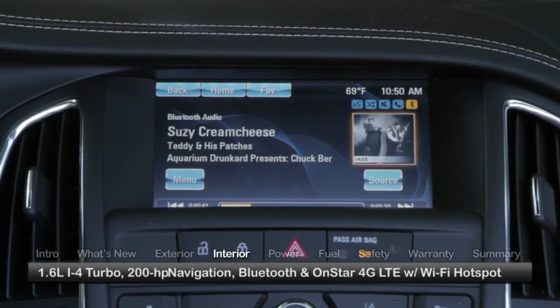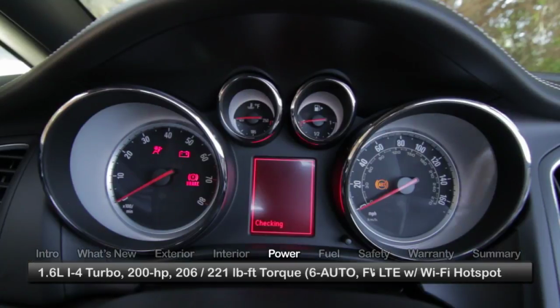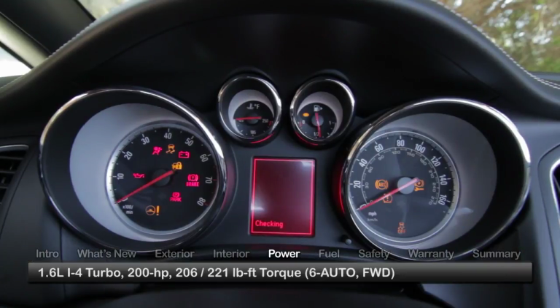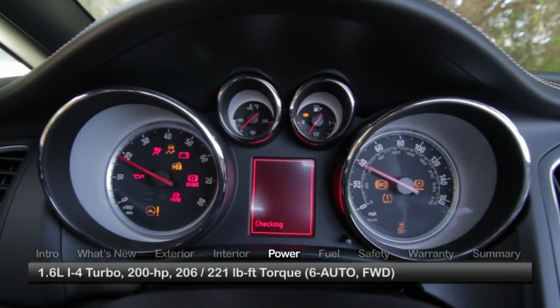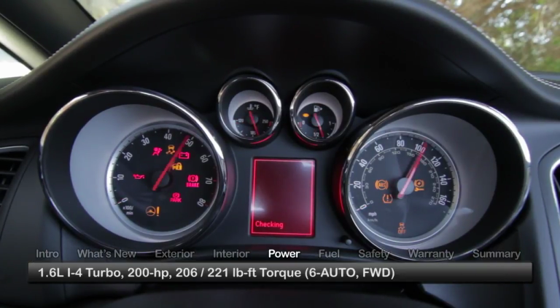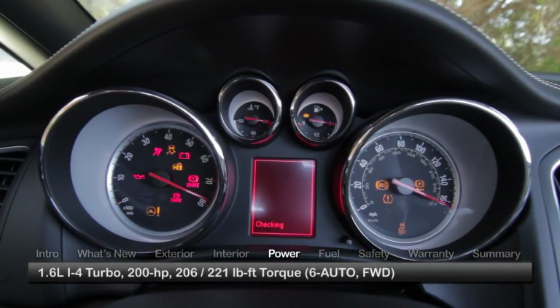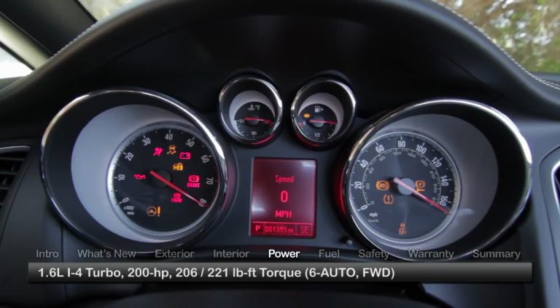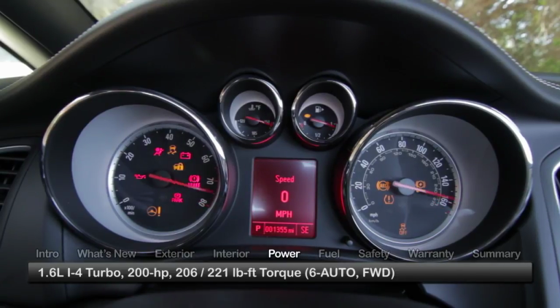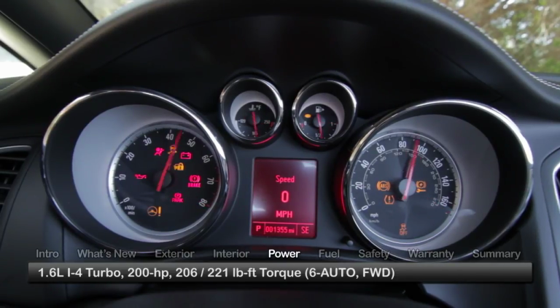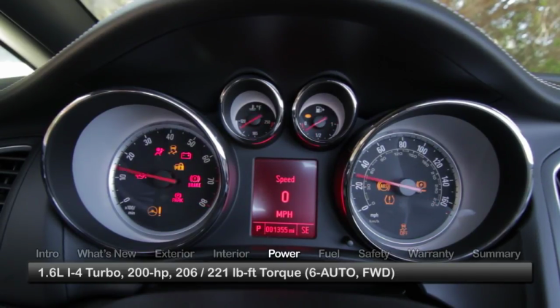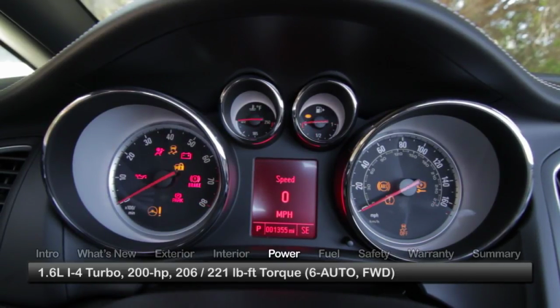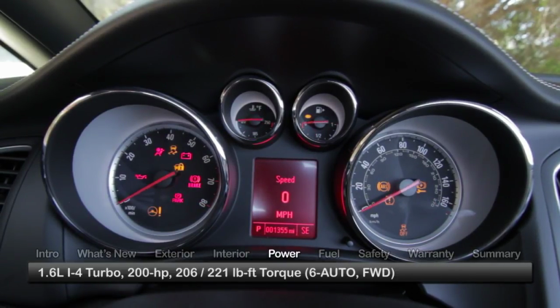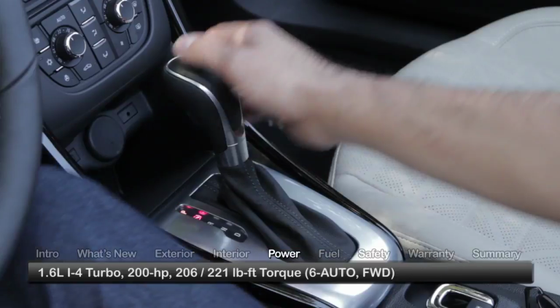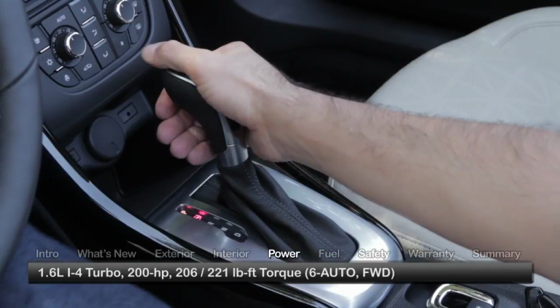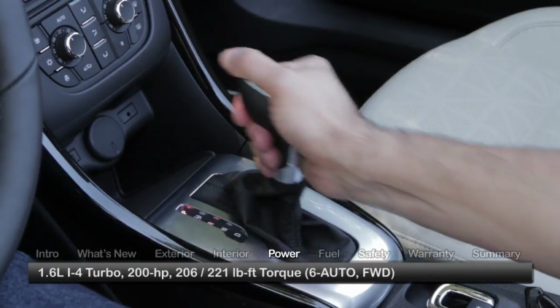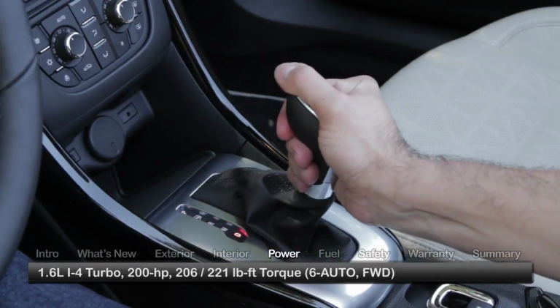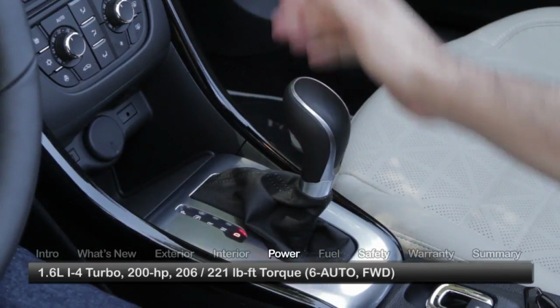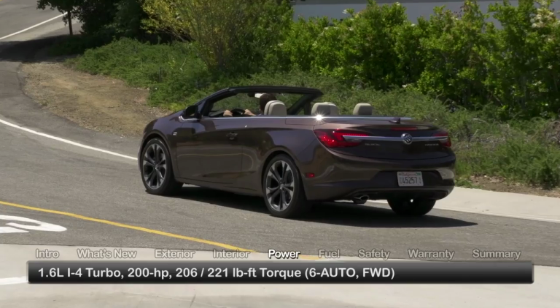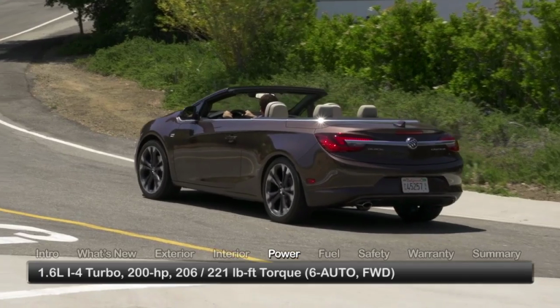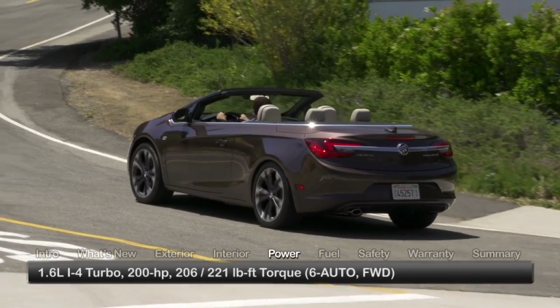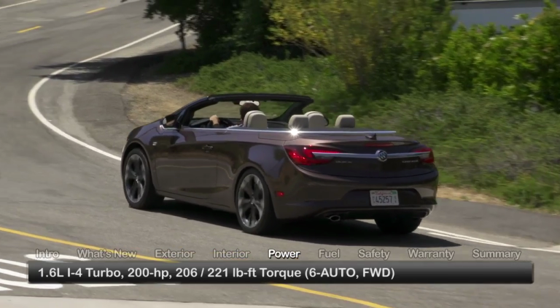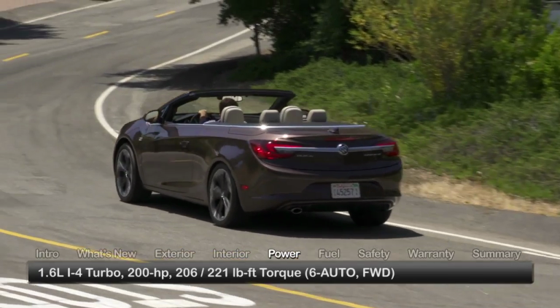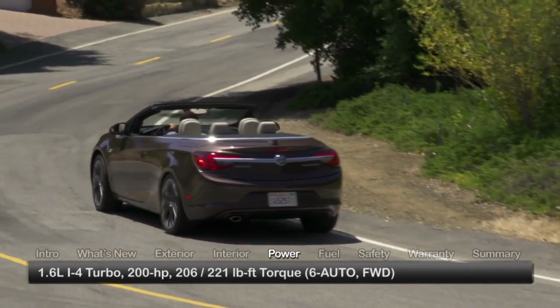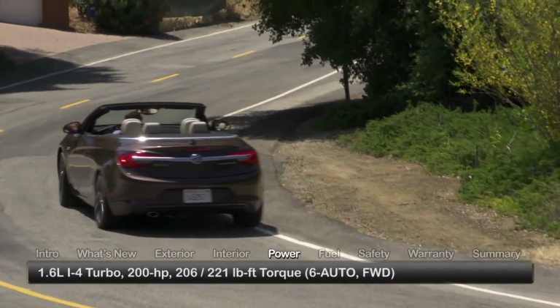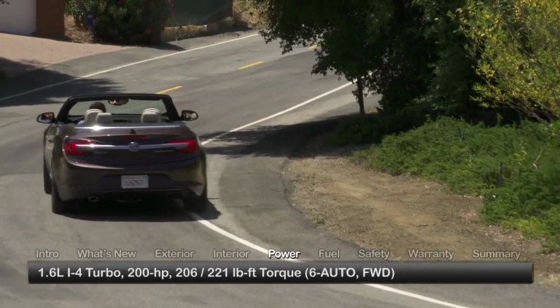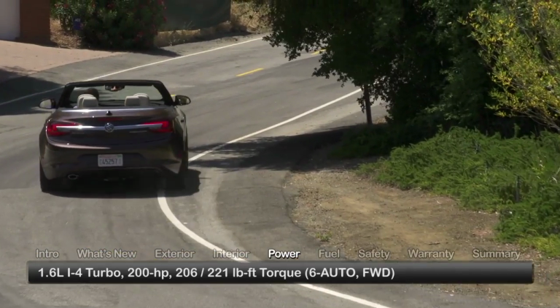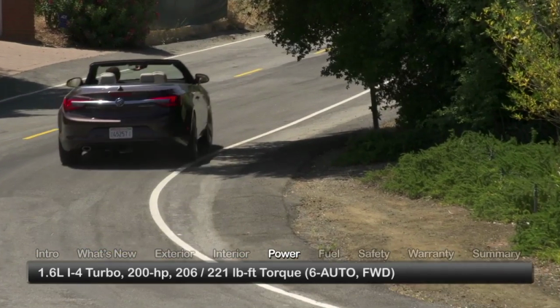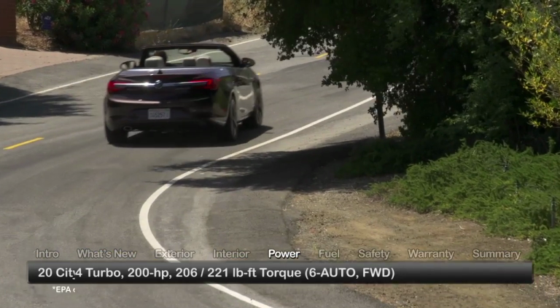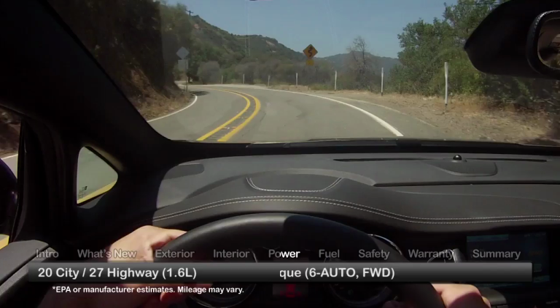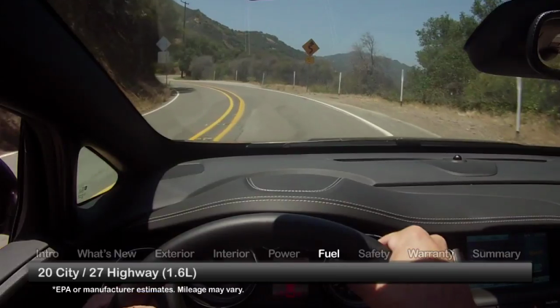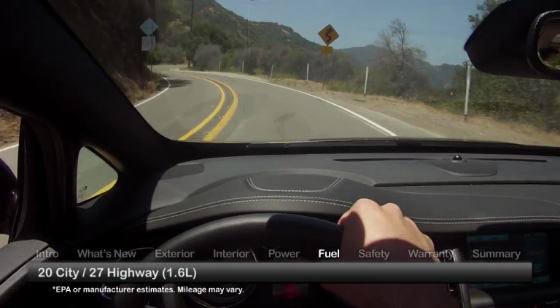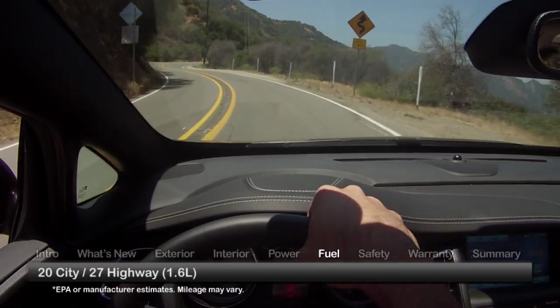The Cascada employs a turbocharged 1.6-liter engine with direct fuel injection, delivering a stout 200 horsepower and 206 pound-feet of torque to the front wheels through a 6-speed automatic transmission. Here are the estimates for fuel economy.